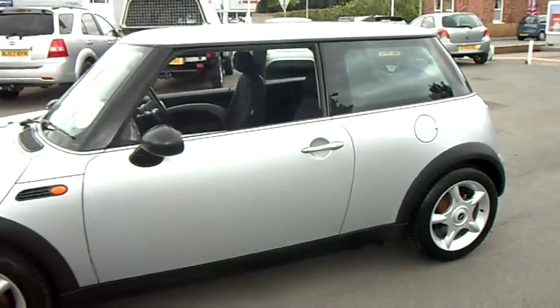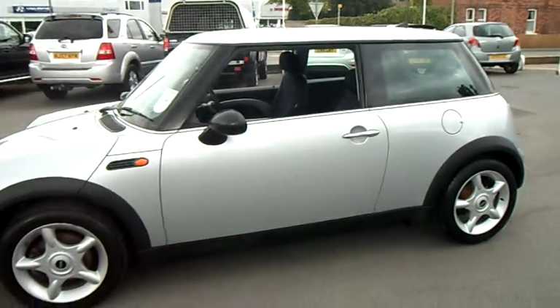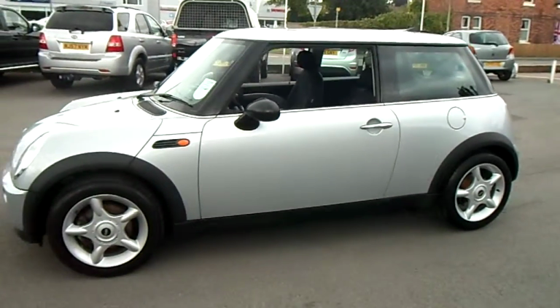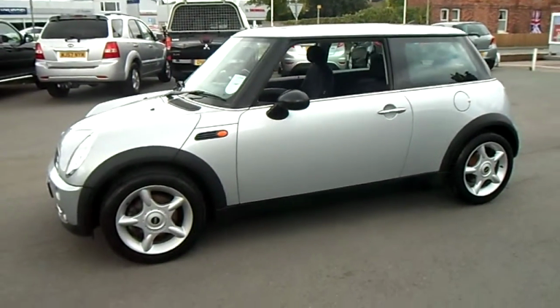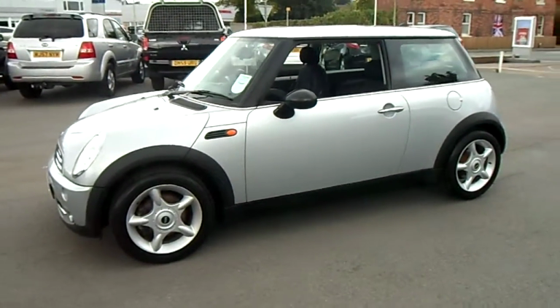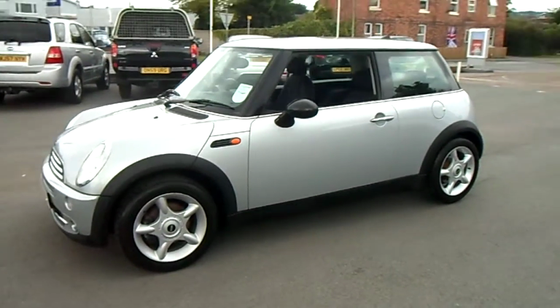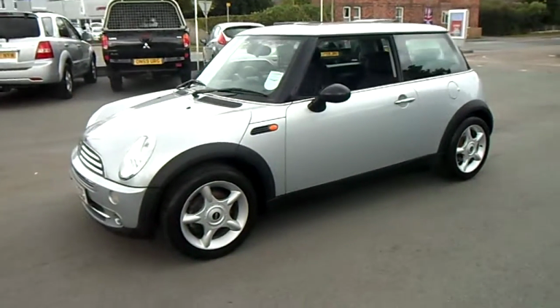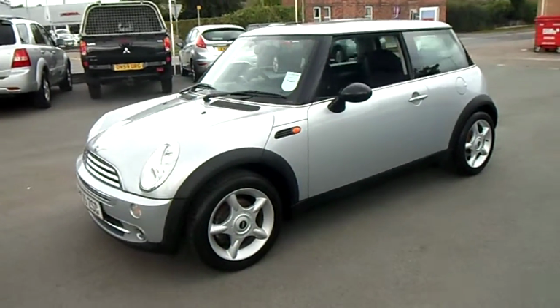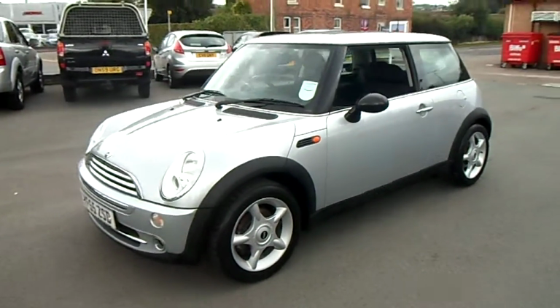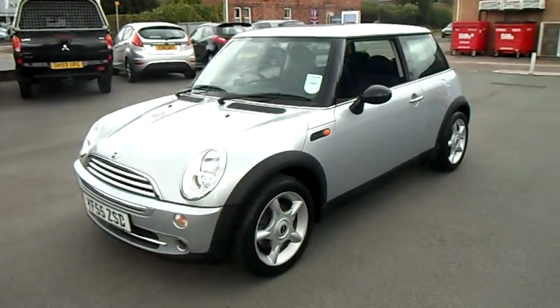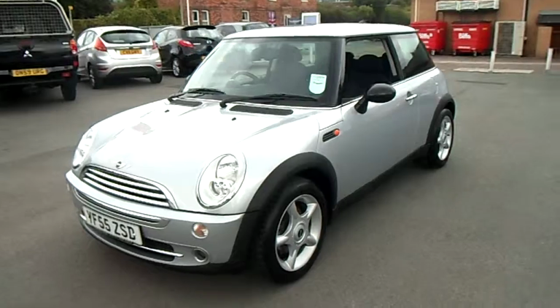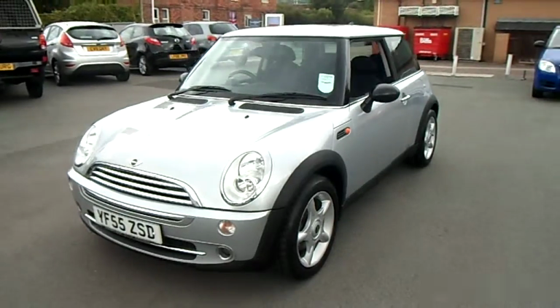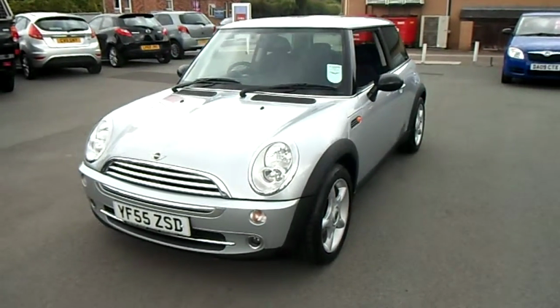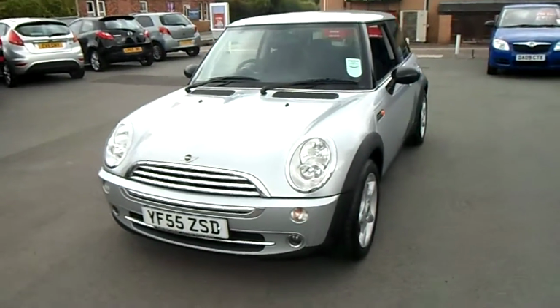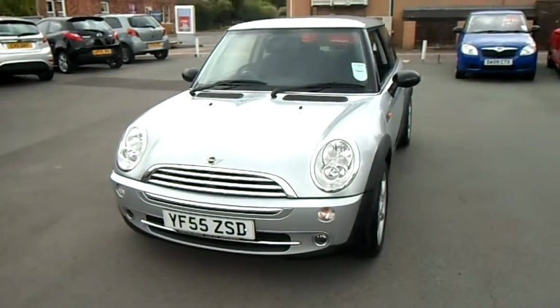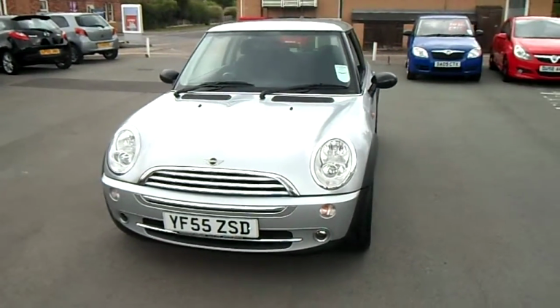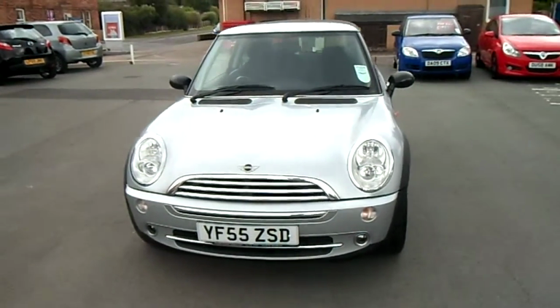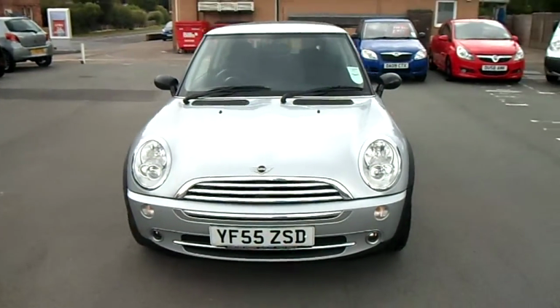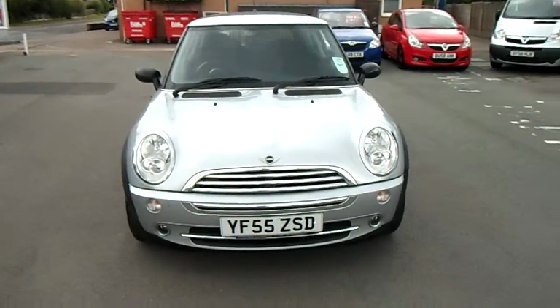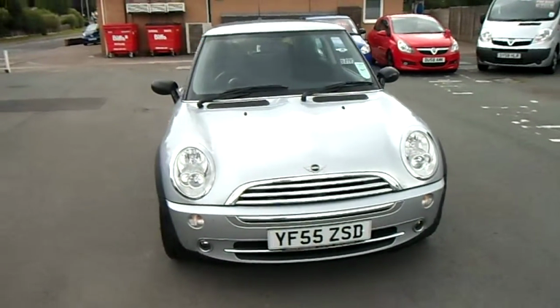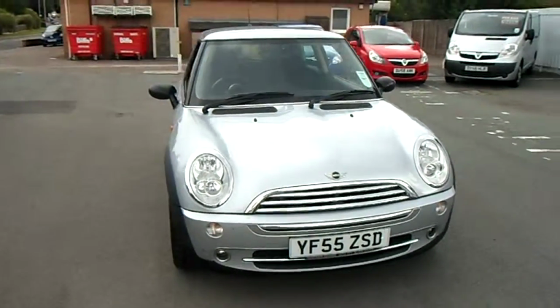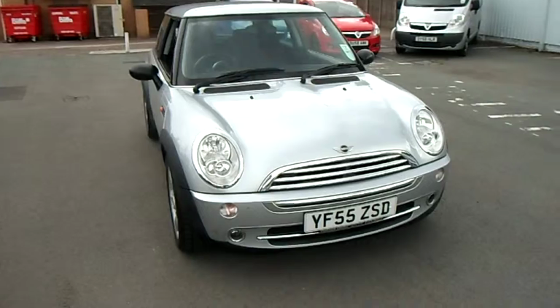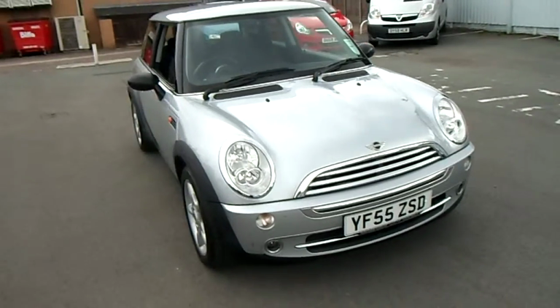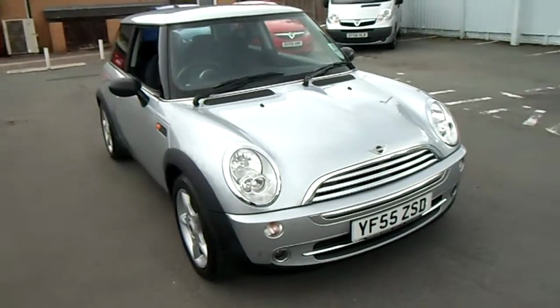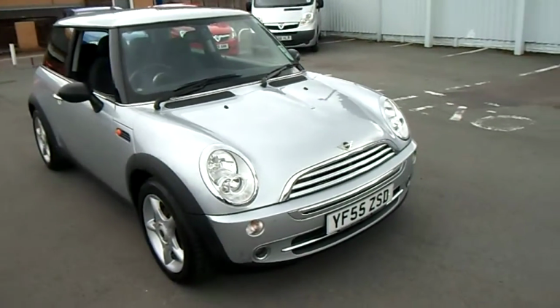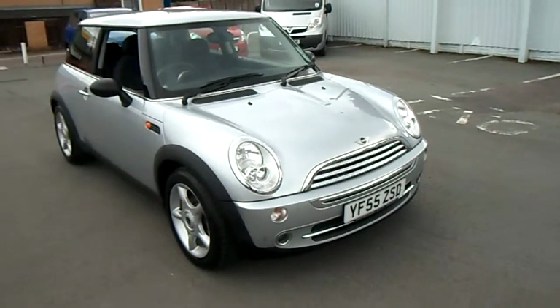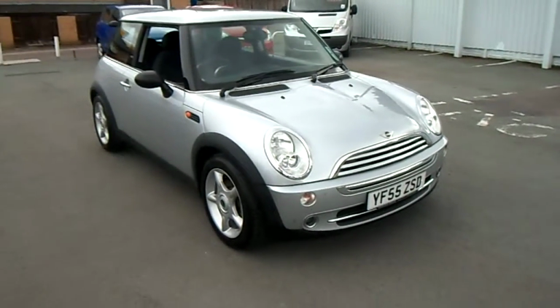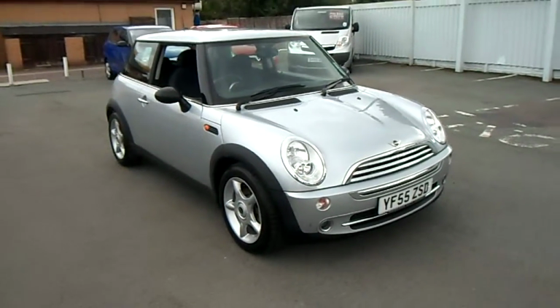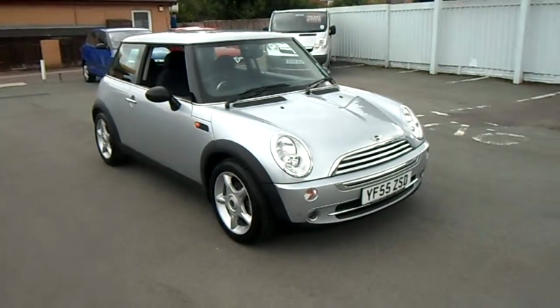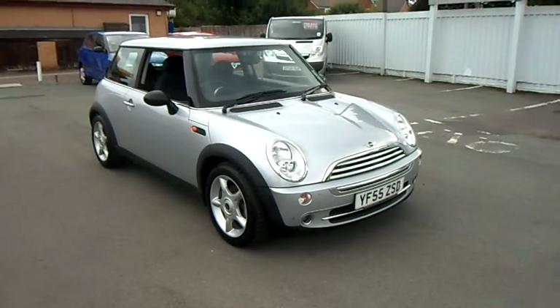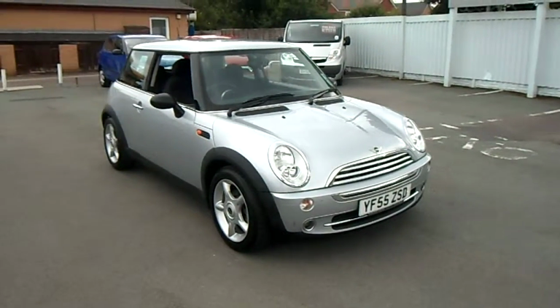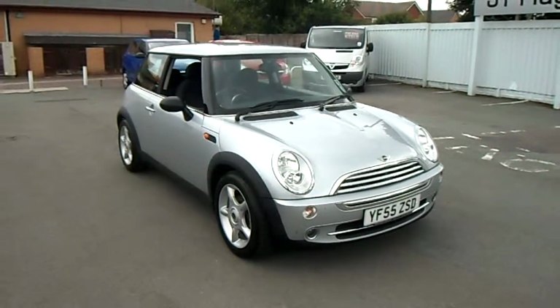If you have any other questions regarding the vehicle or would like to arrange a test drive, please don't hesitate to contact myself, Jonathan, on 07984 686999 or 01691 66390. Thank you for your time.